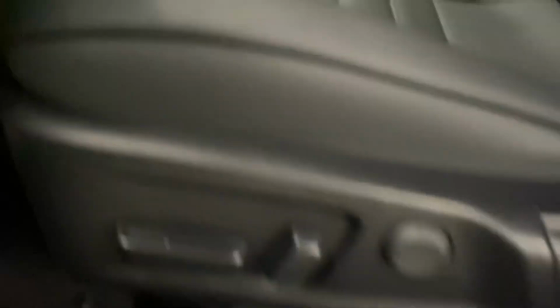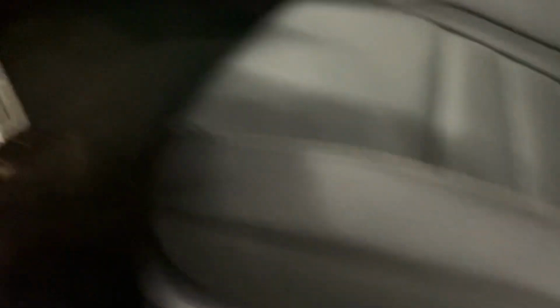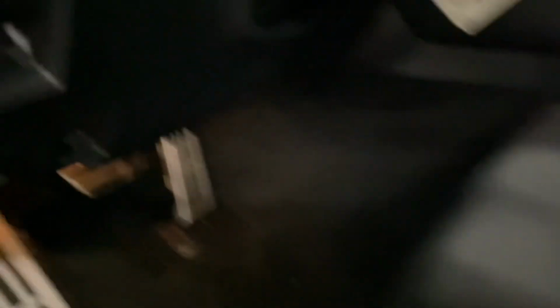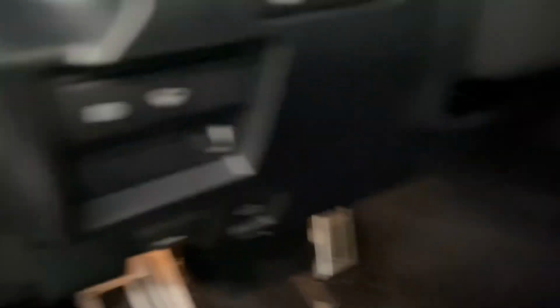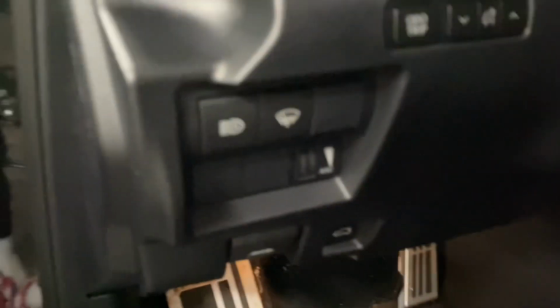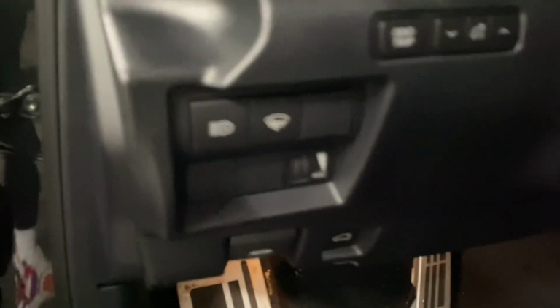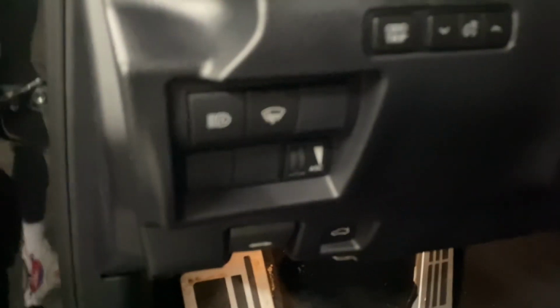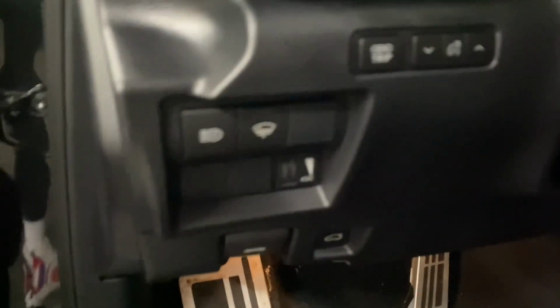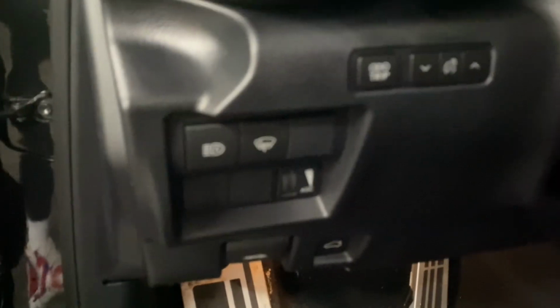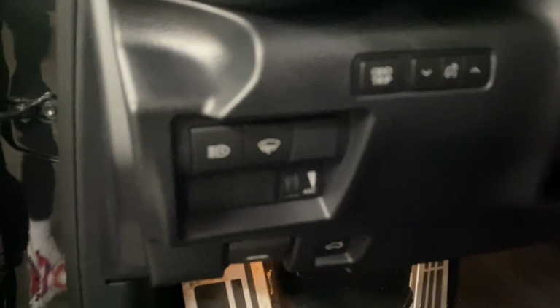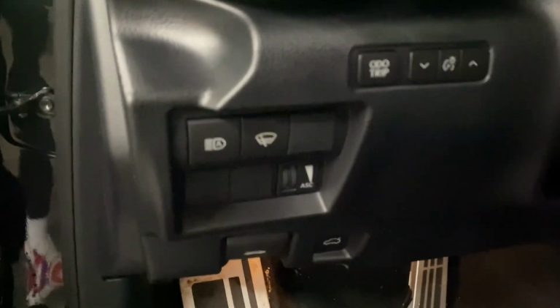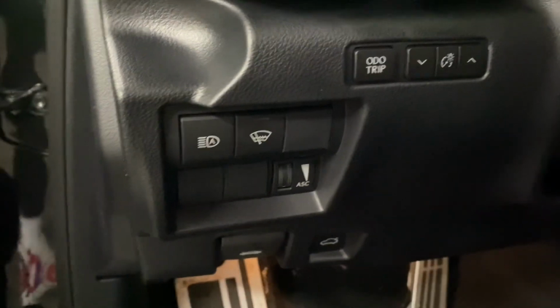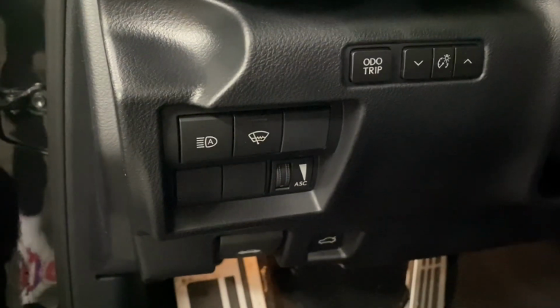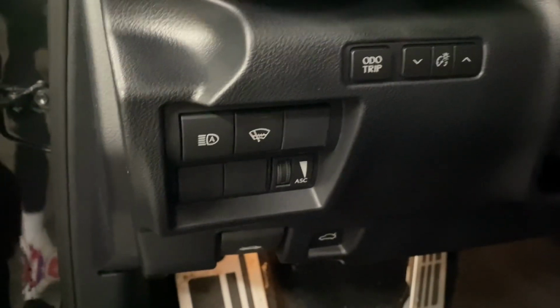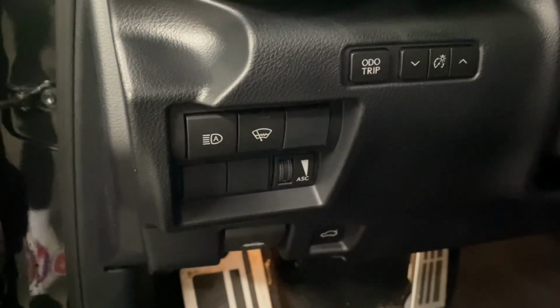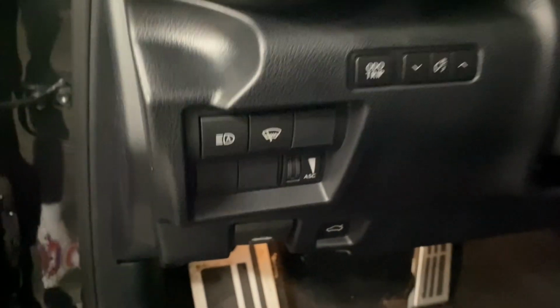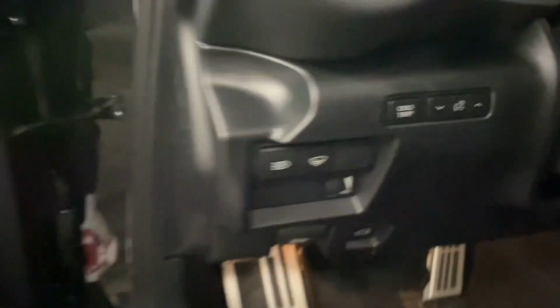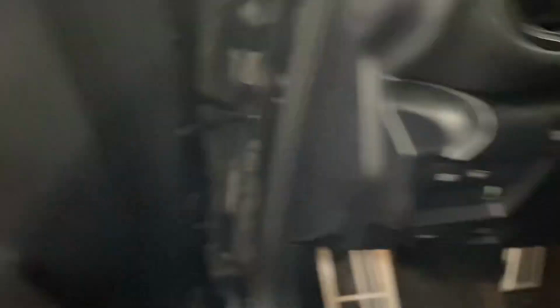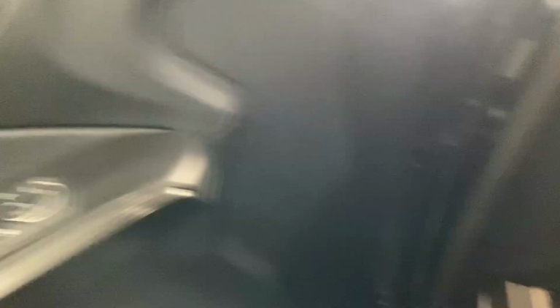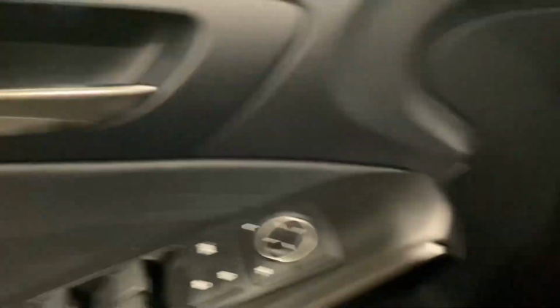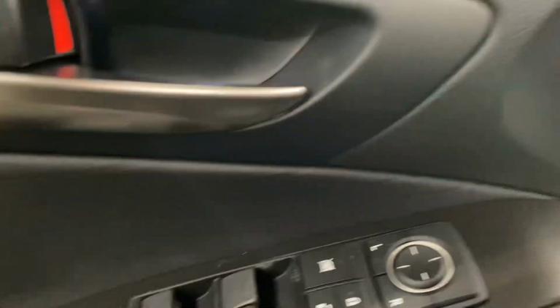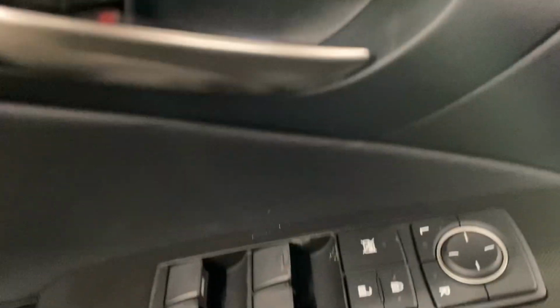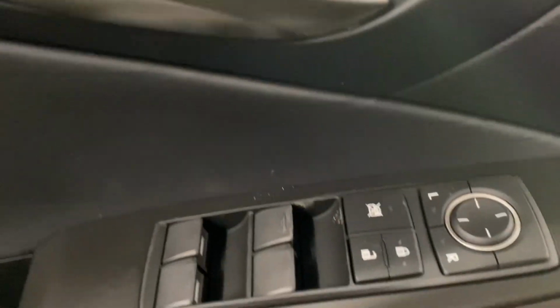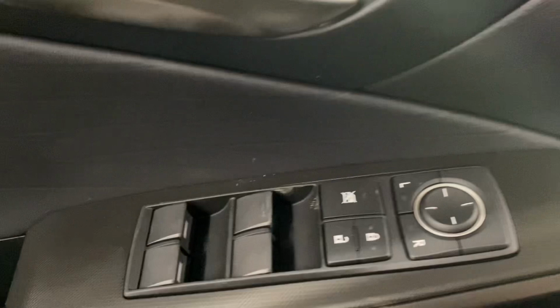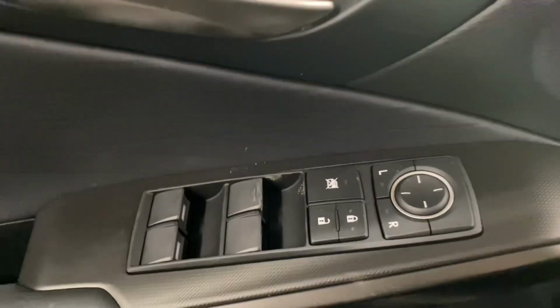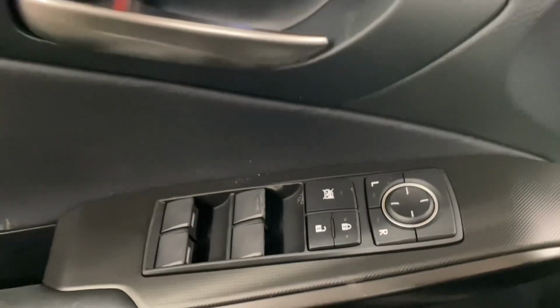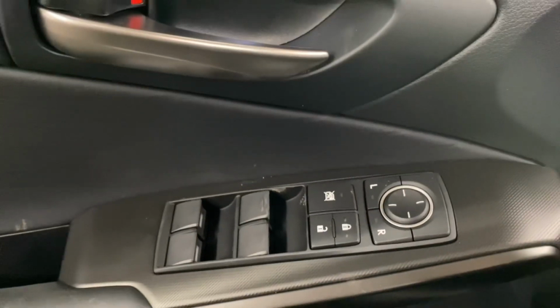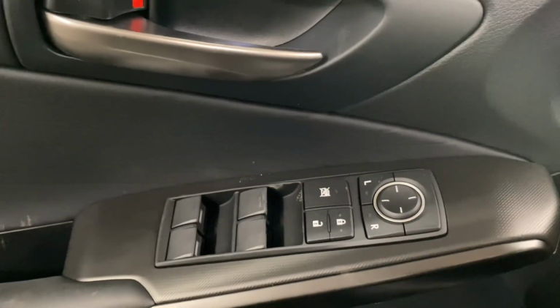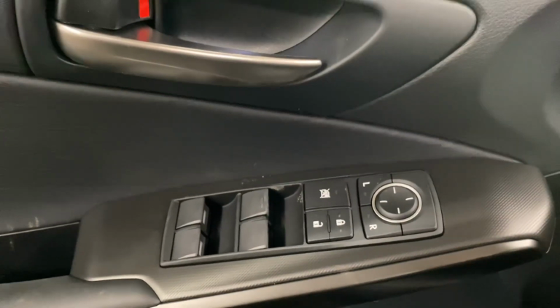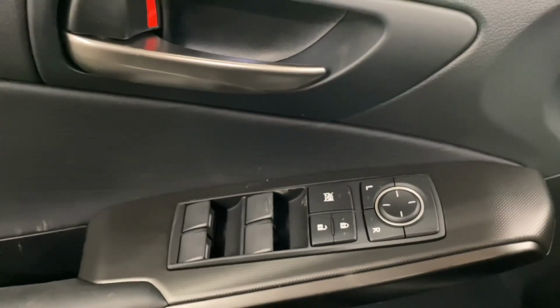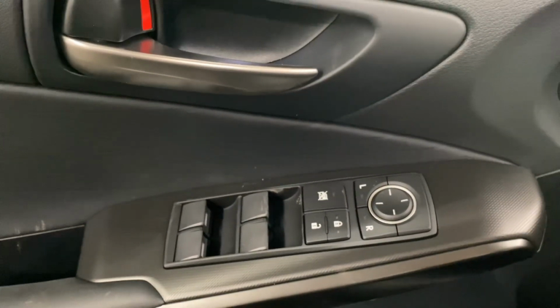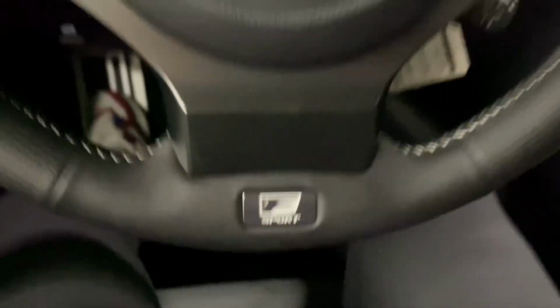On your driver's panel, you have your auto high beams and your windshield wiper de-icer. And on your driver's door panel, you have your powered windows, locks, and side mirrors.